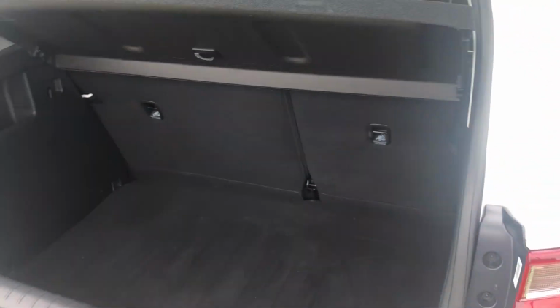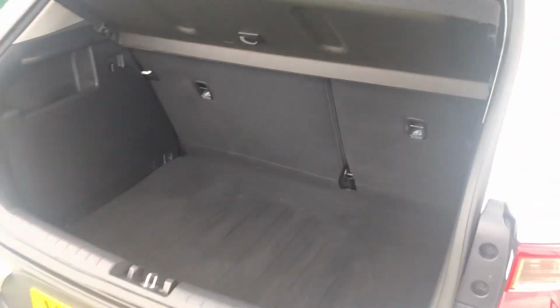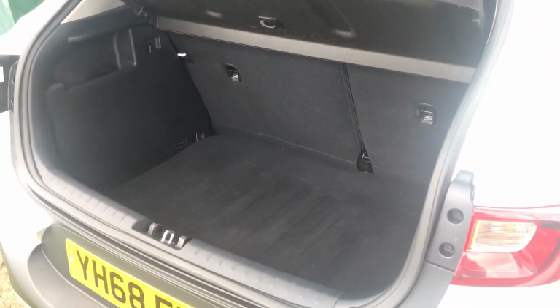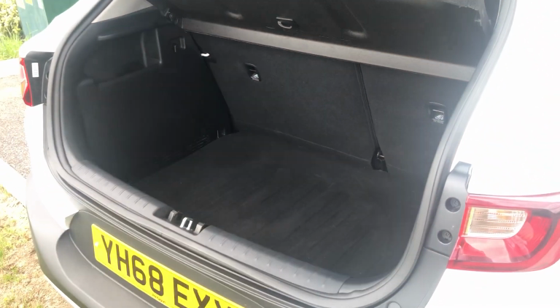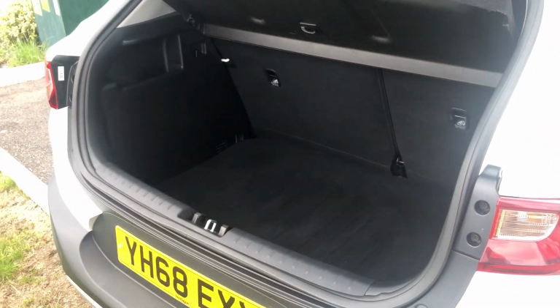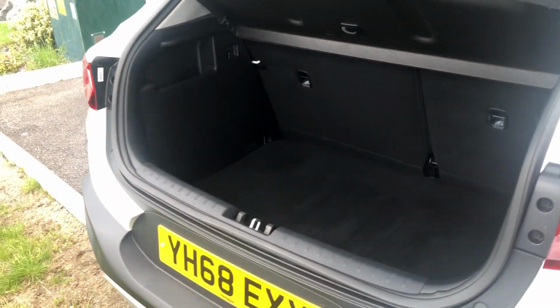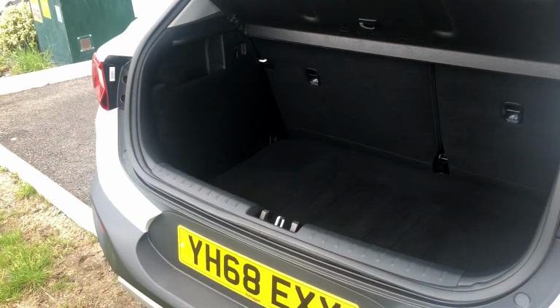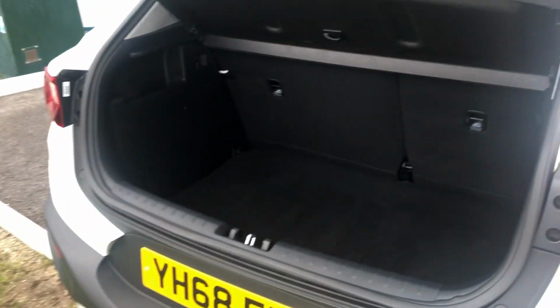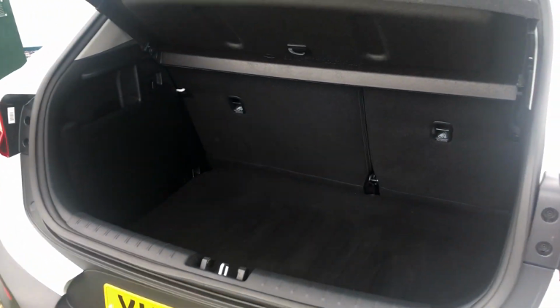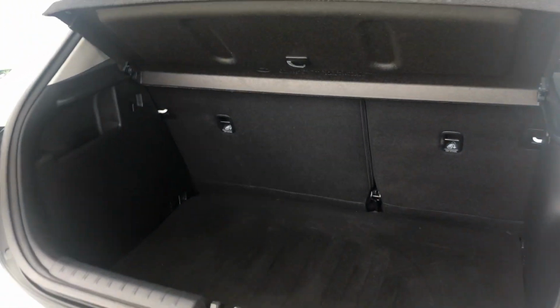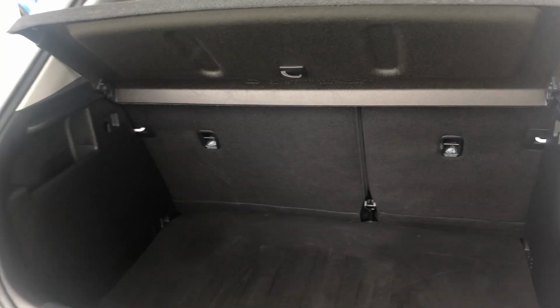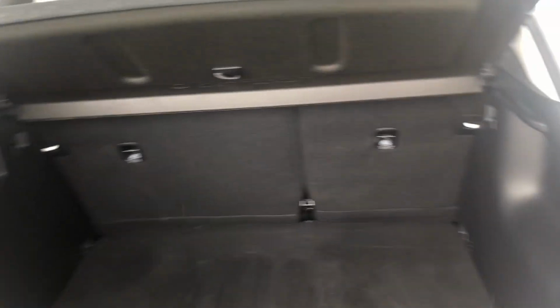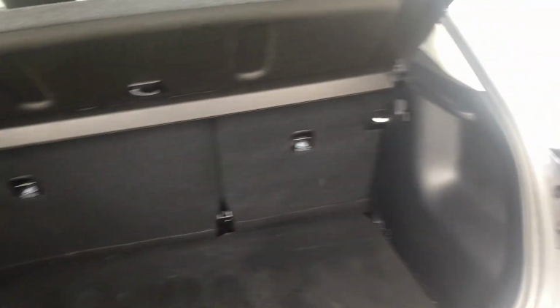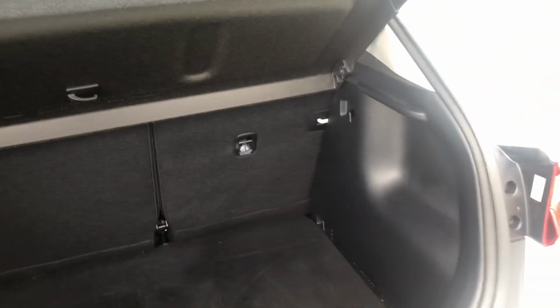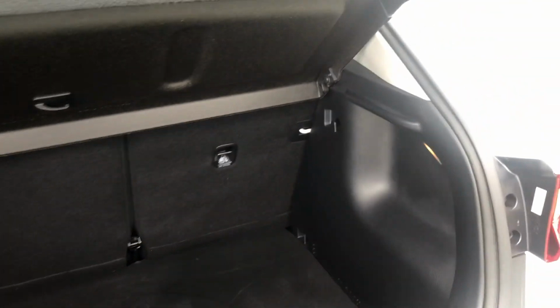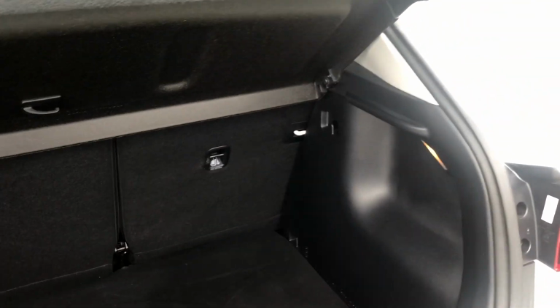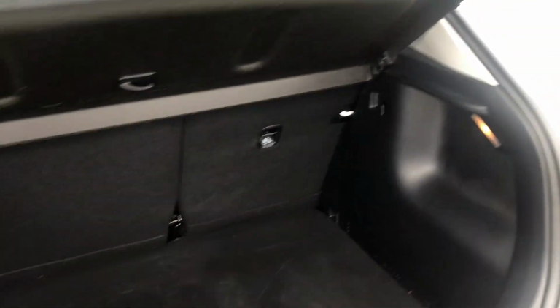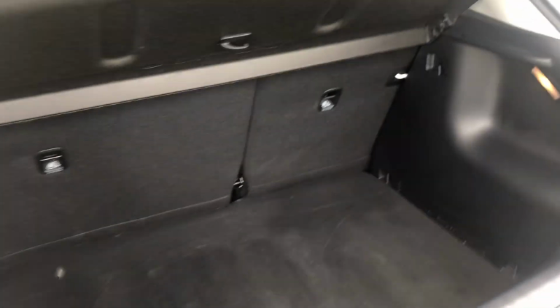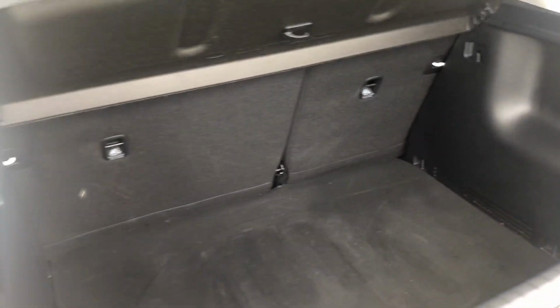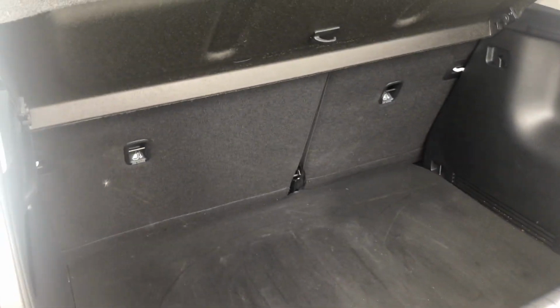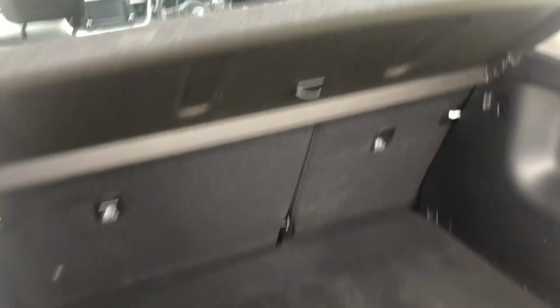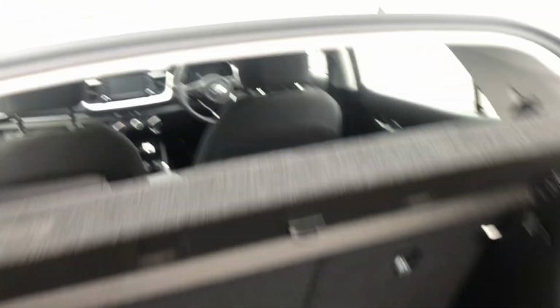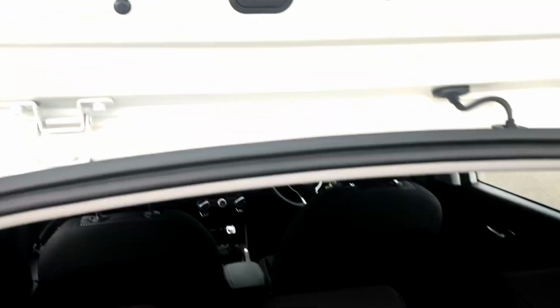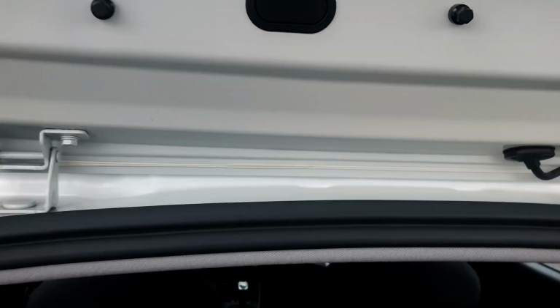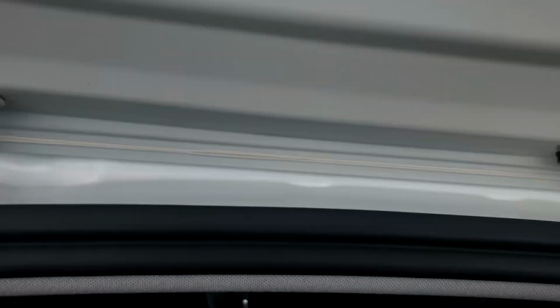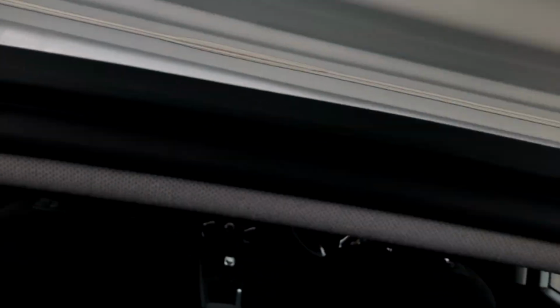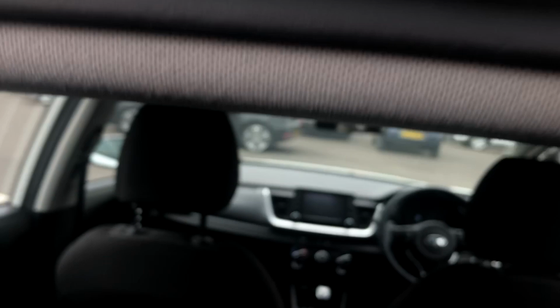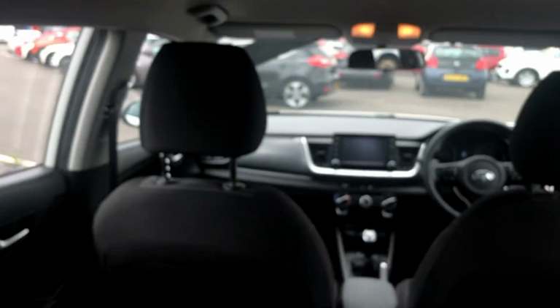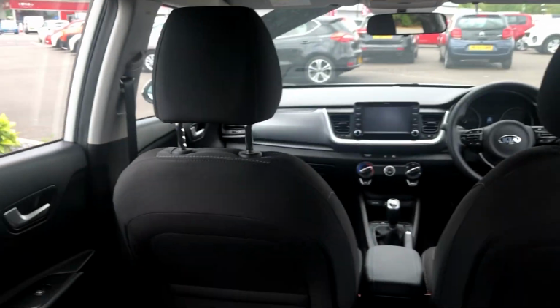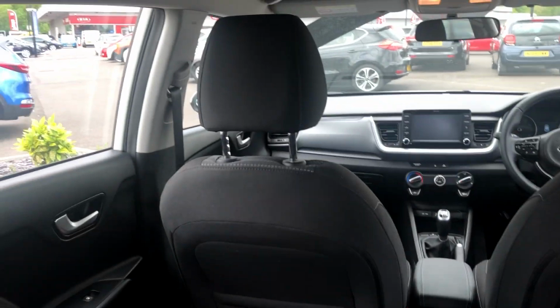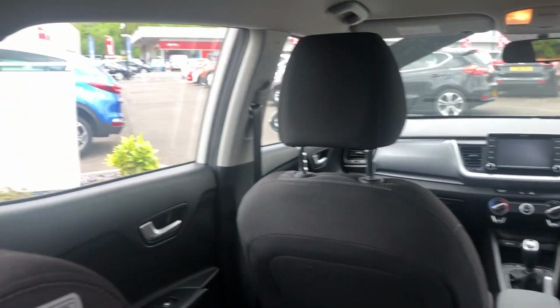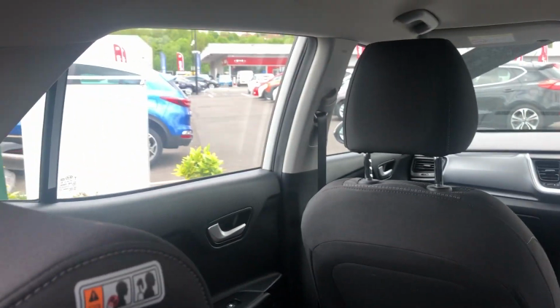We've also got reverse parking sensors to help with difficult parking situations. There's really generous boot space as you can see there, with a 60/40 split in the rear seats.